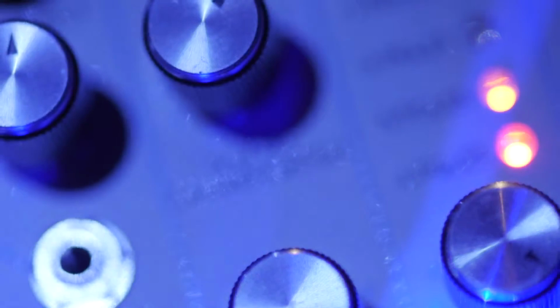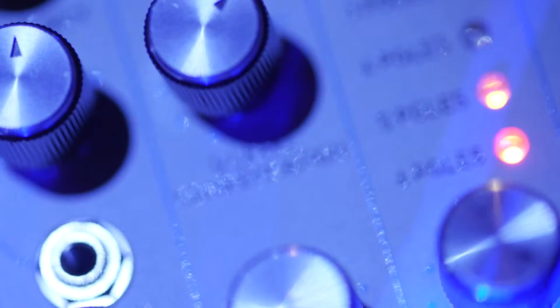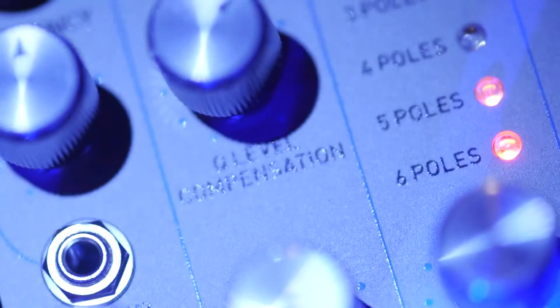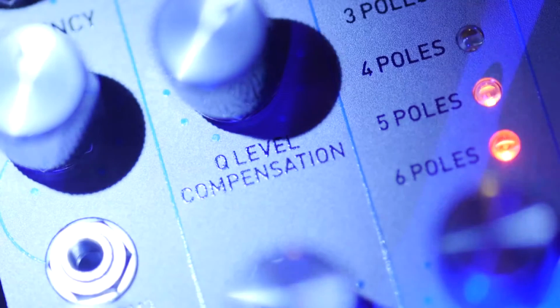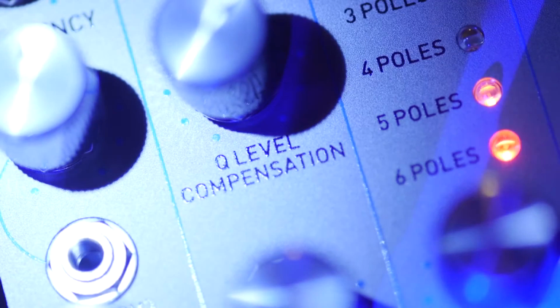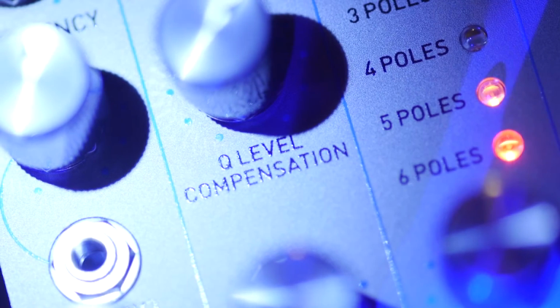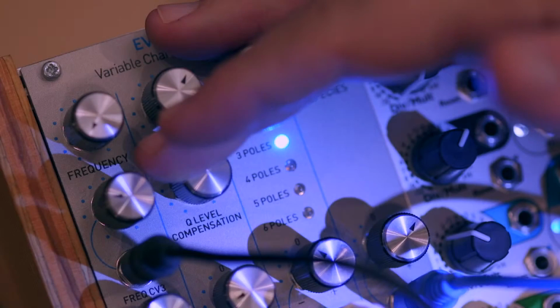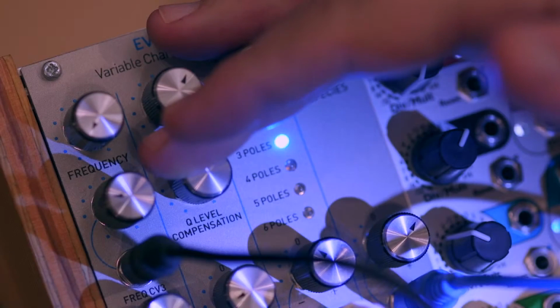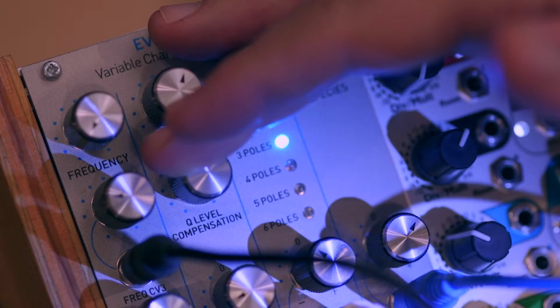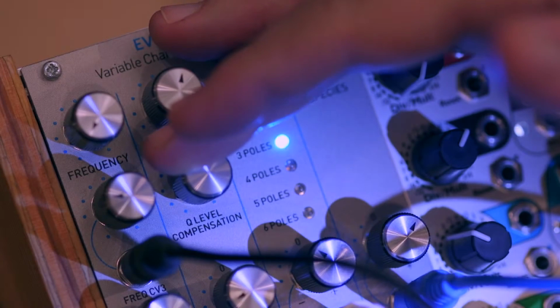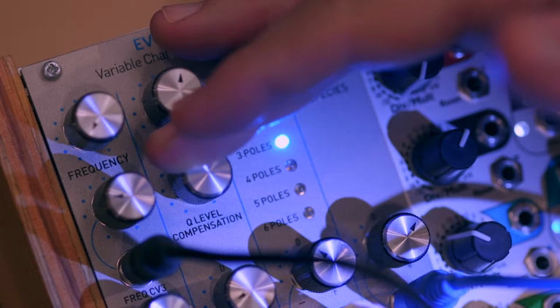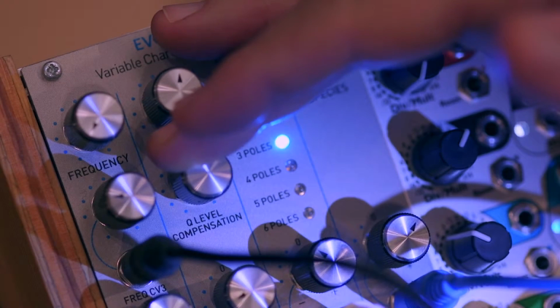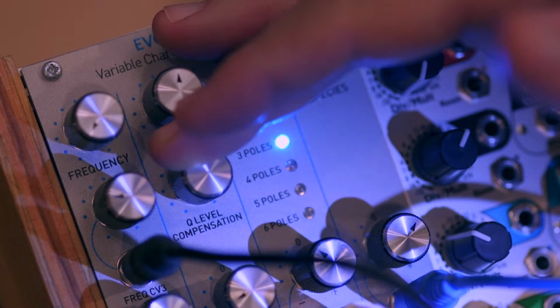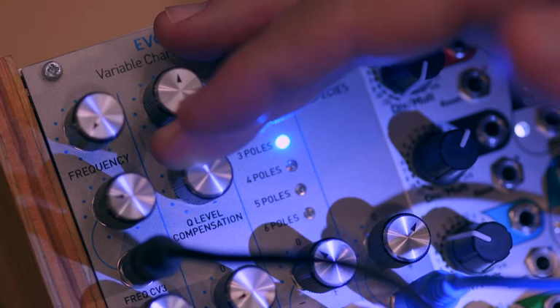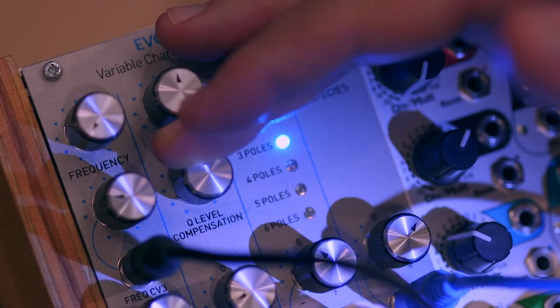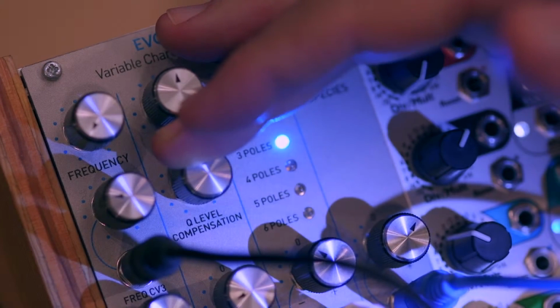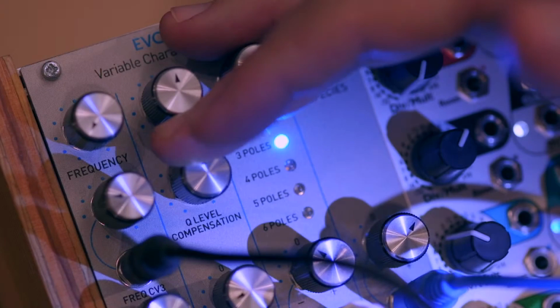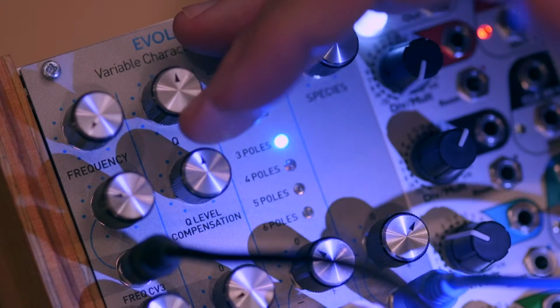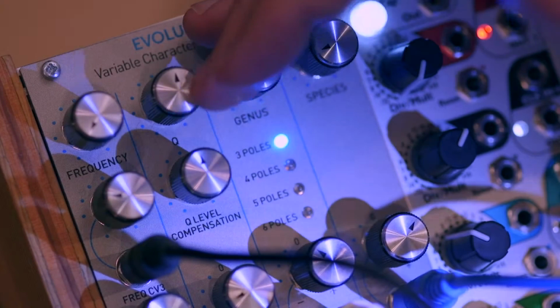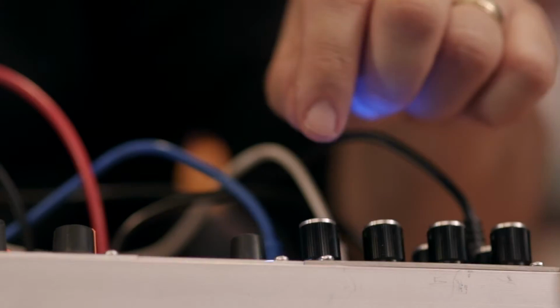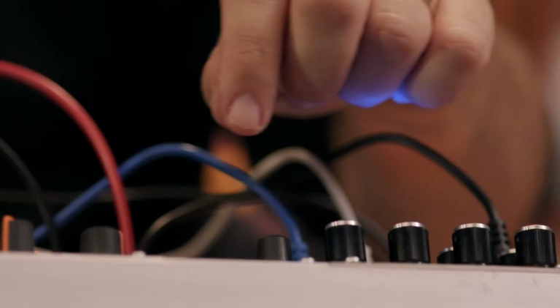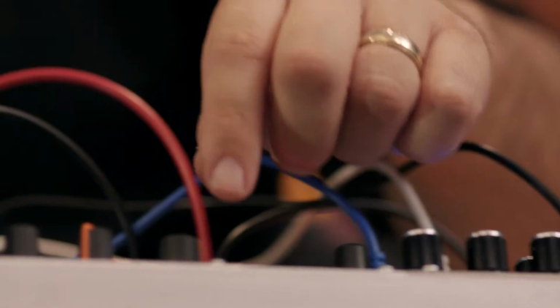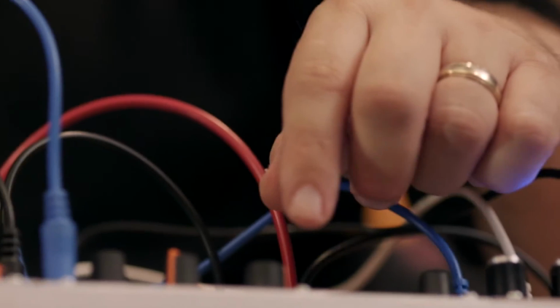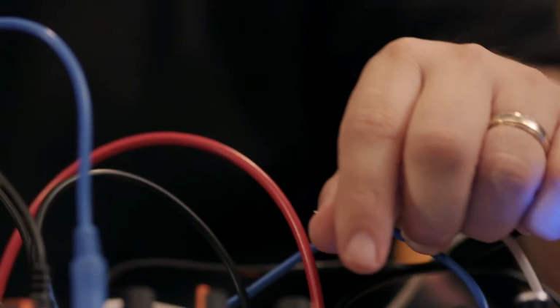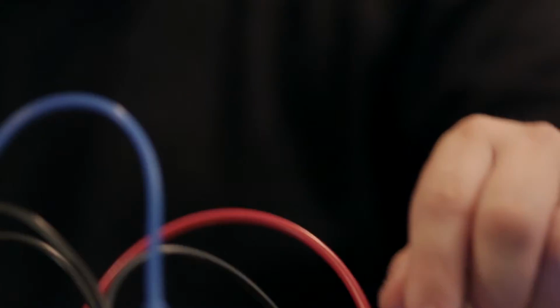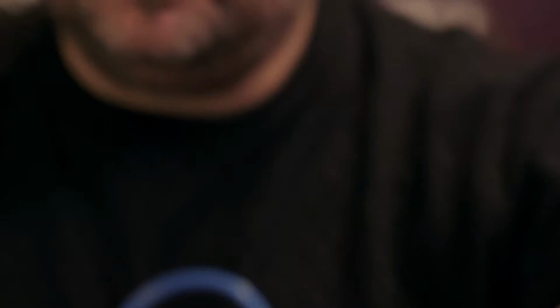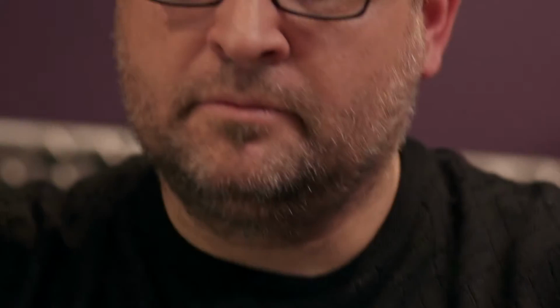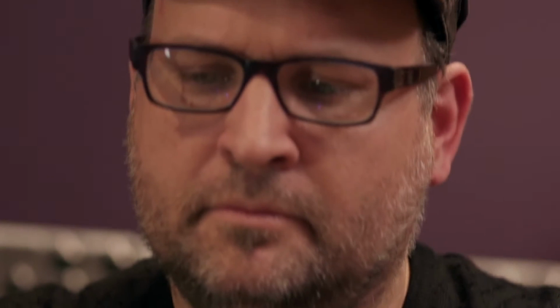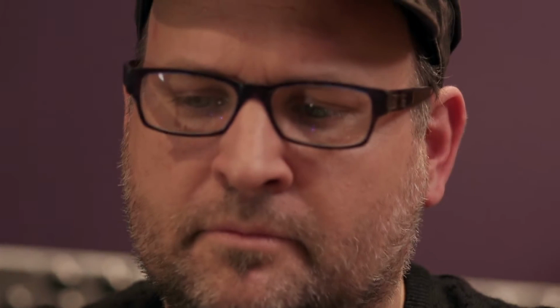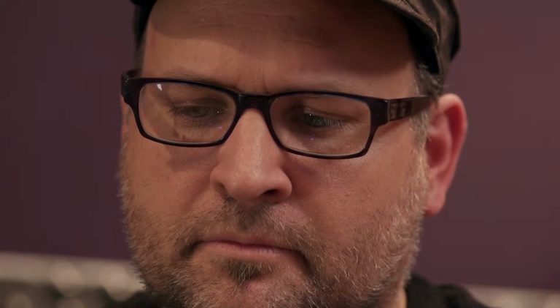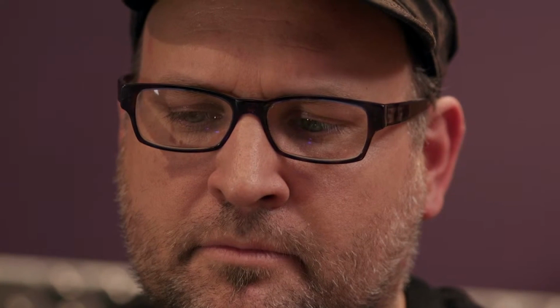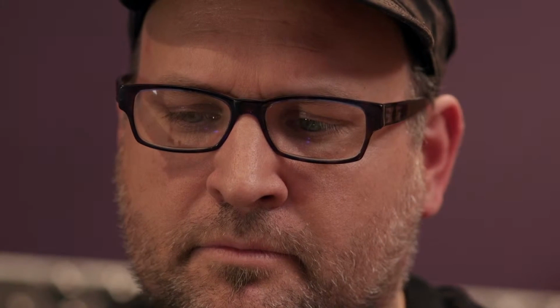Voltage control Q with variable level compensation lets you dial in the exact balance you want between the resonant peak and frequencies below the cutoff, mirroring, in one module, the characteristics of a wide variety of filter types.